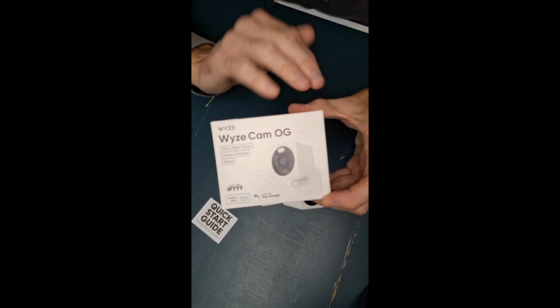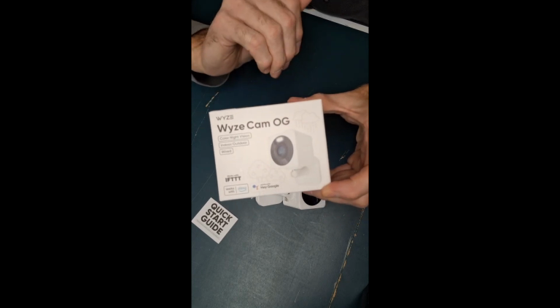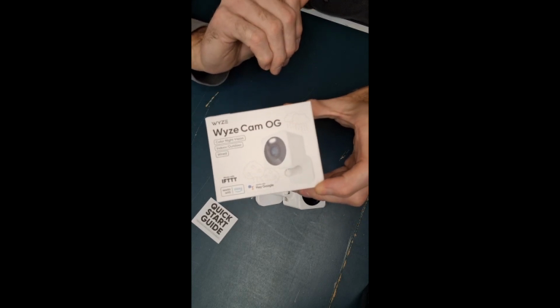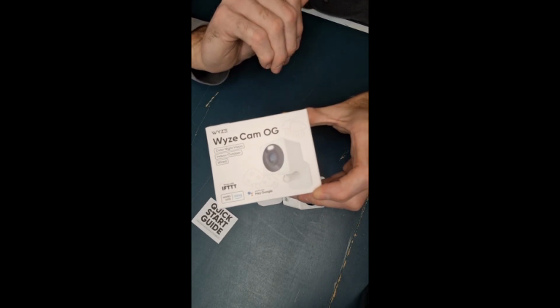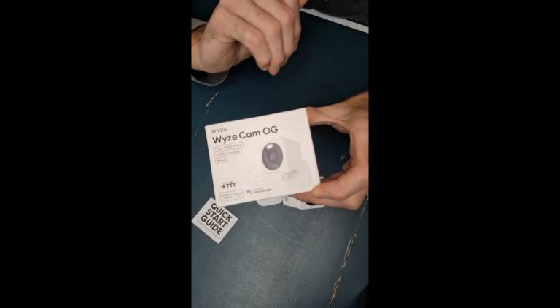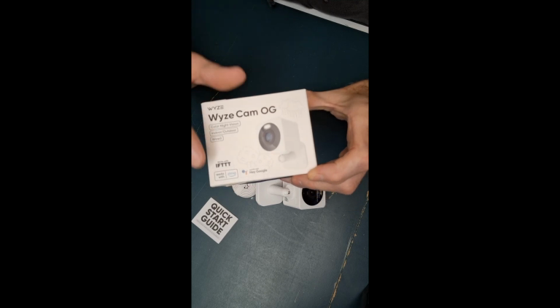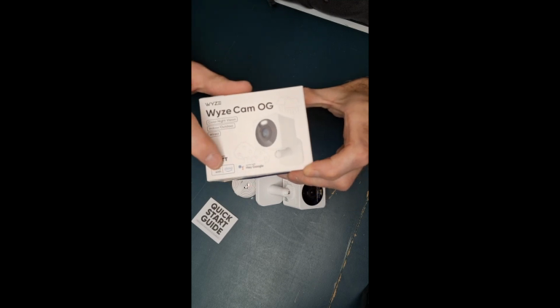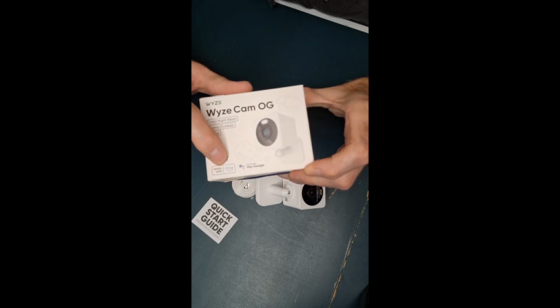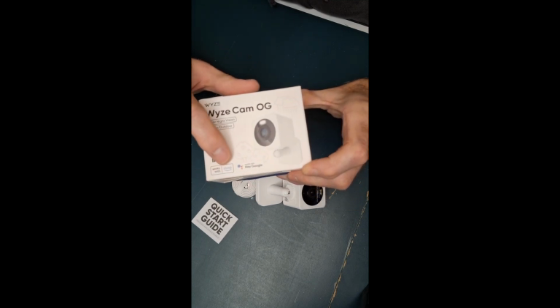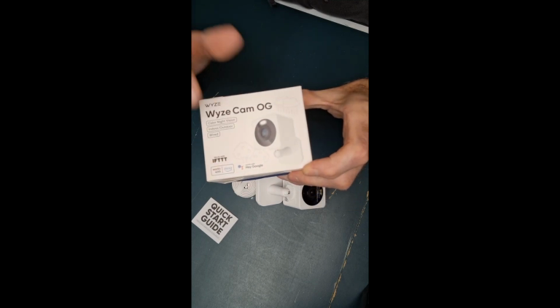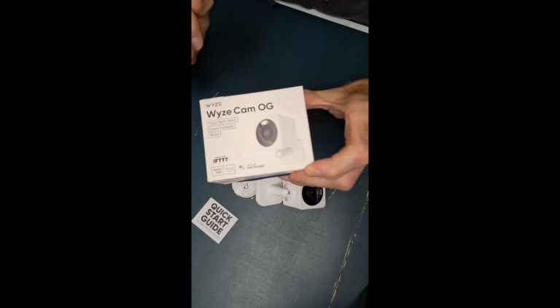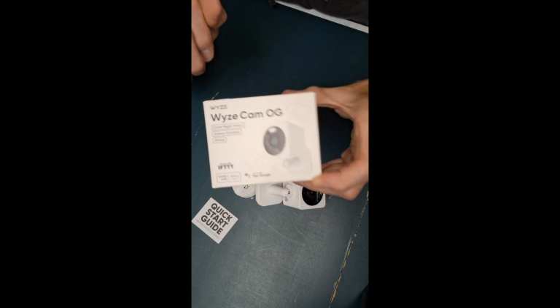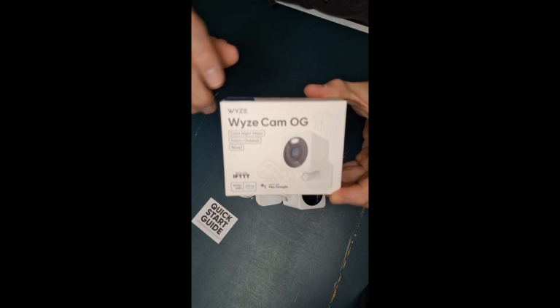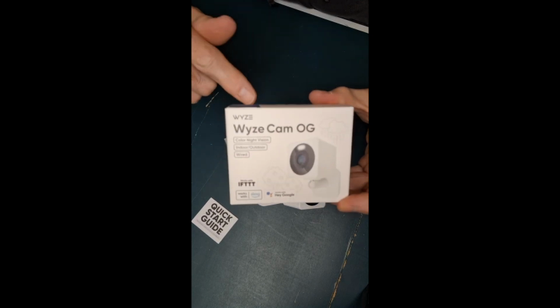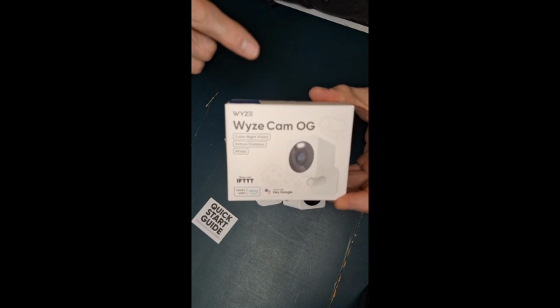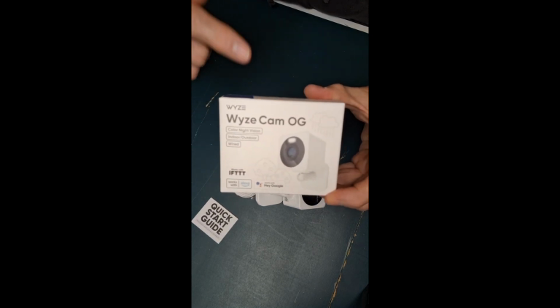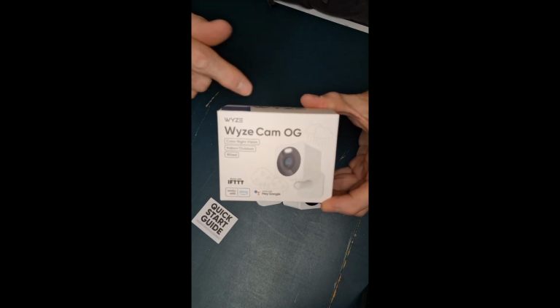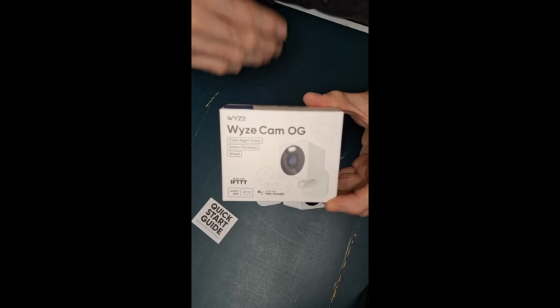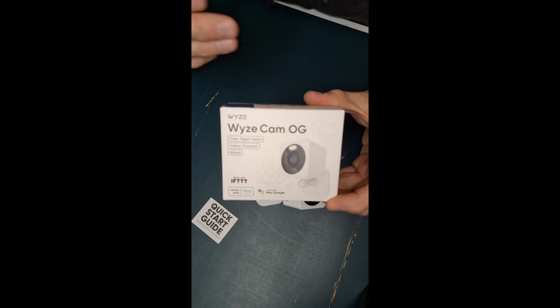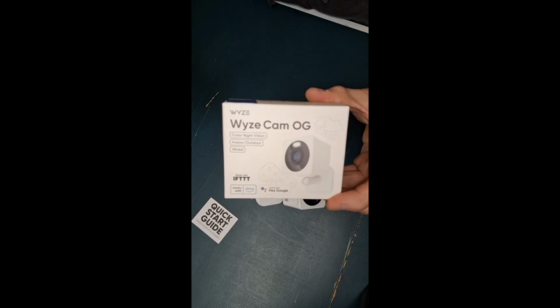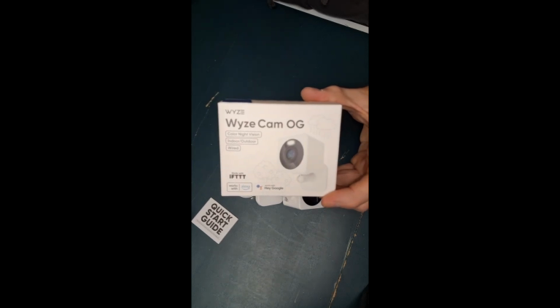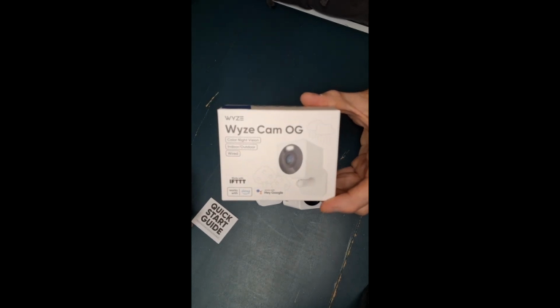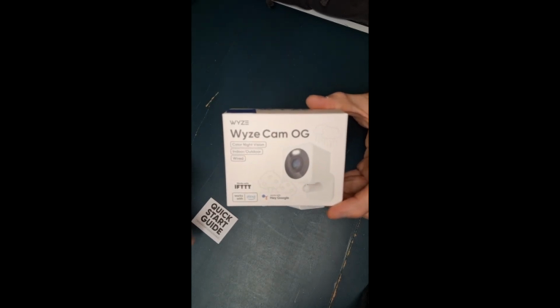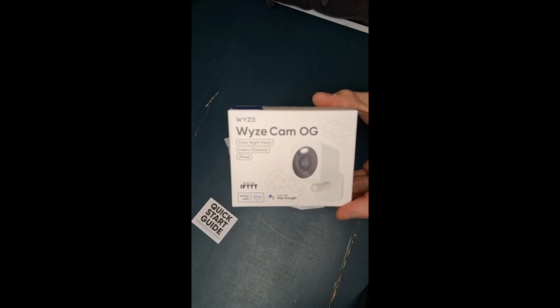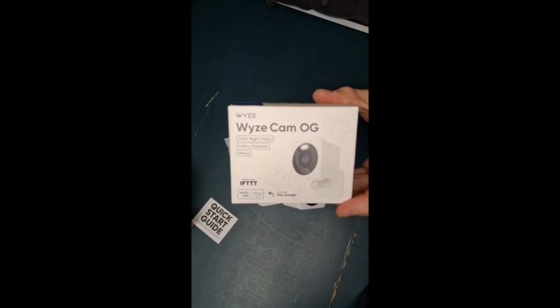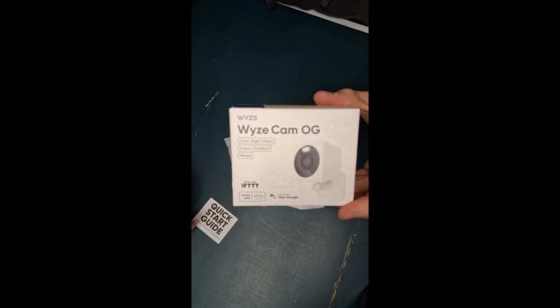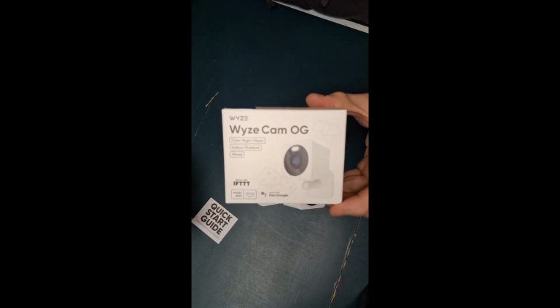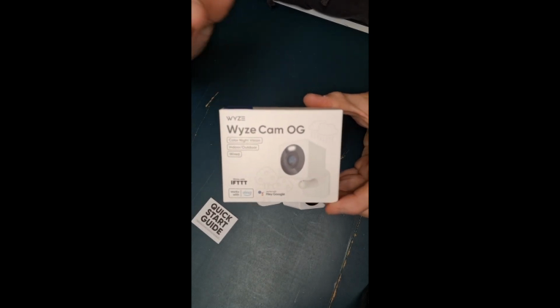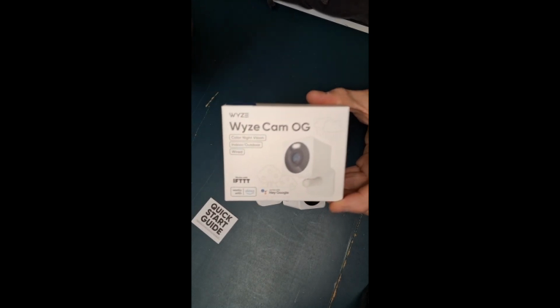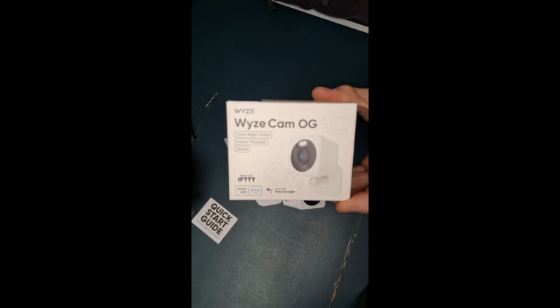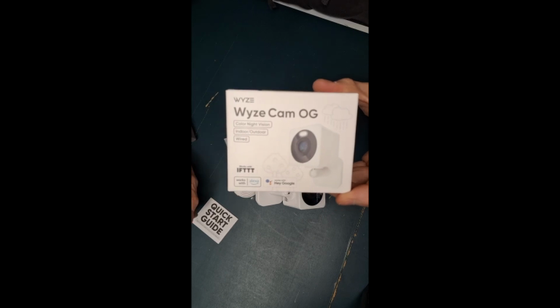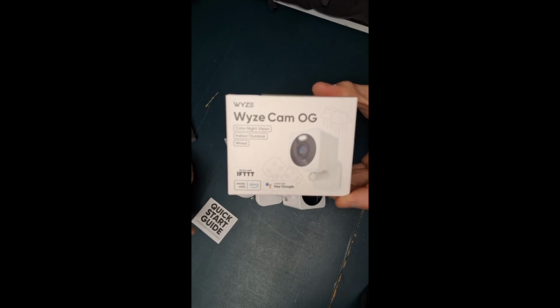You'll be very pleased with these. I'm sure it even works with Alexa and Hey Google. I'm so glad I purchased this. If I ever decide to expand and put more cameras around the house, this is the camera that I'm going to go with.